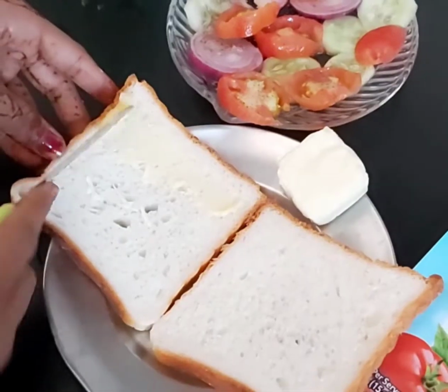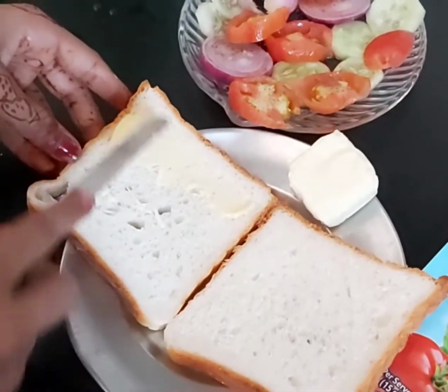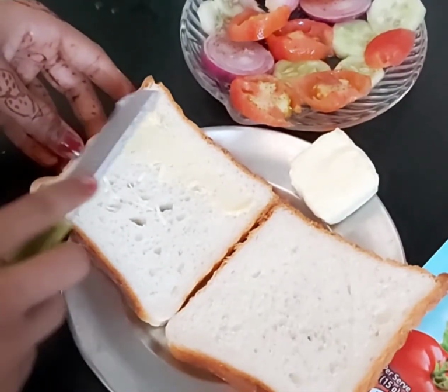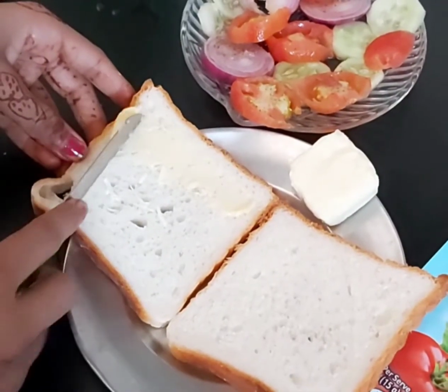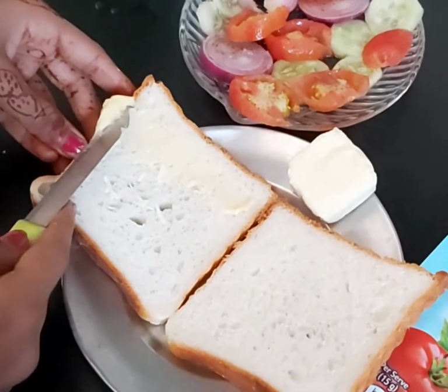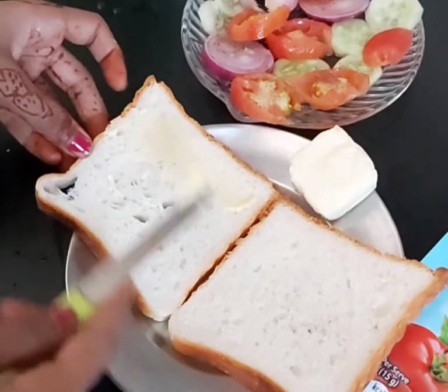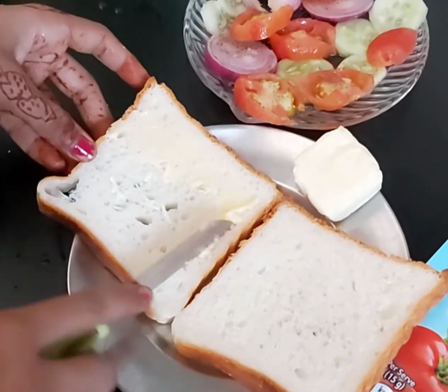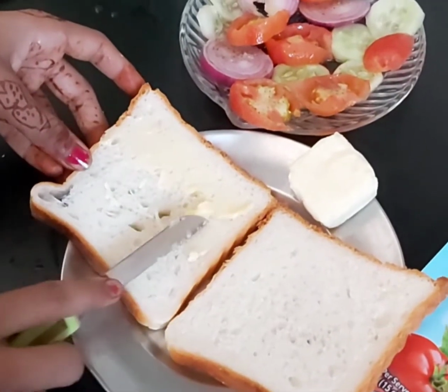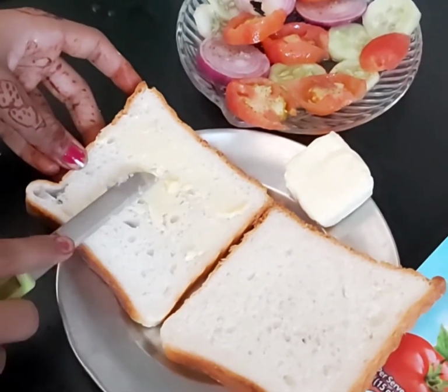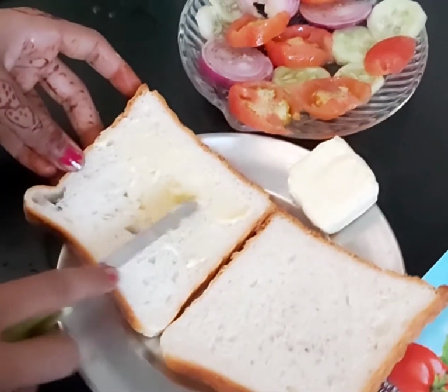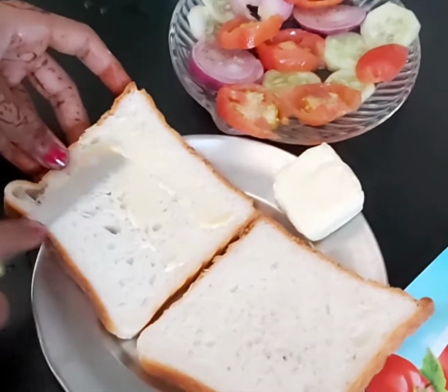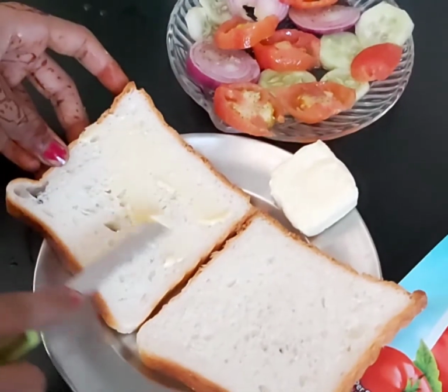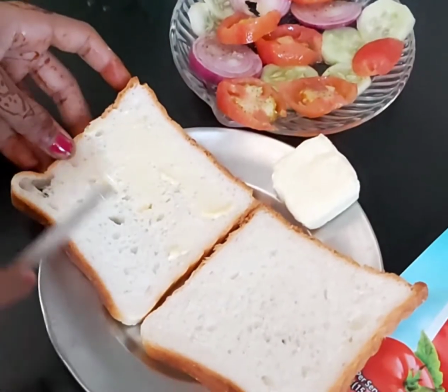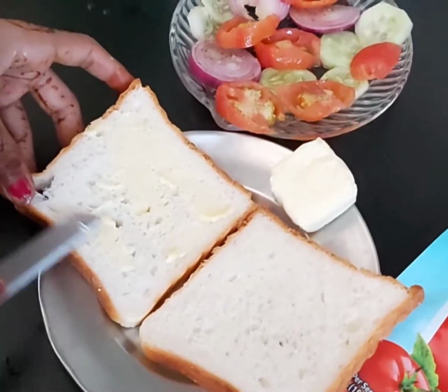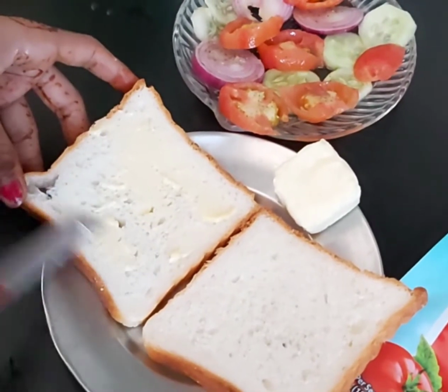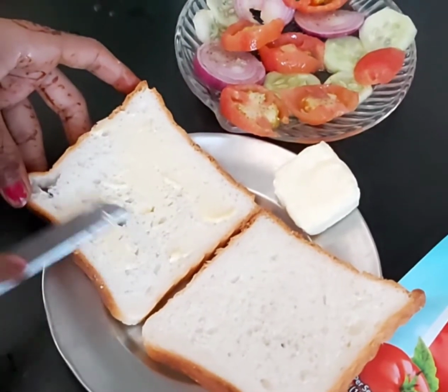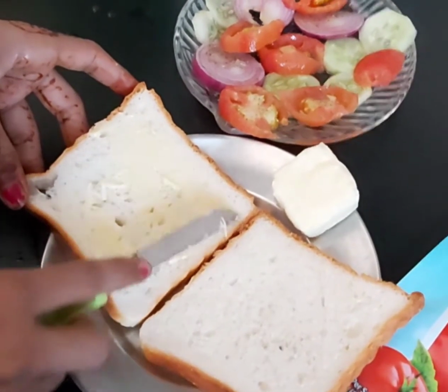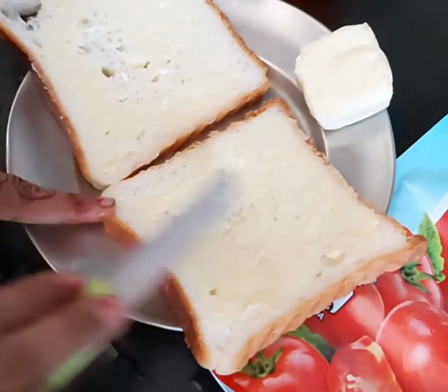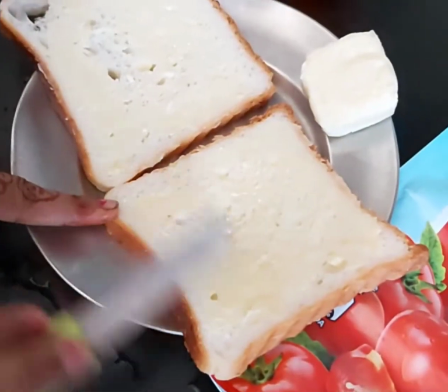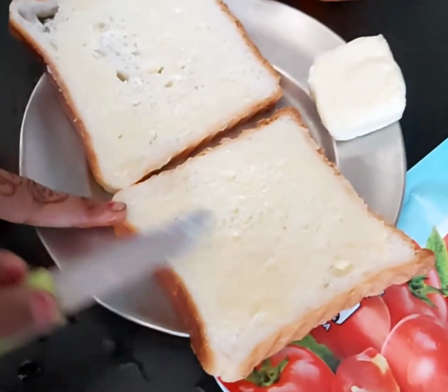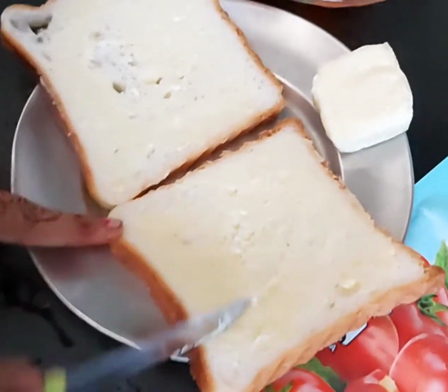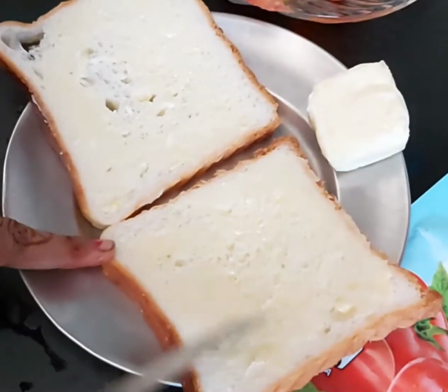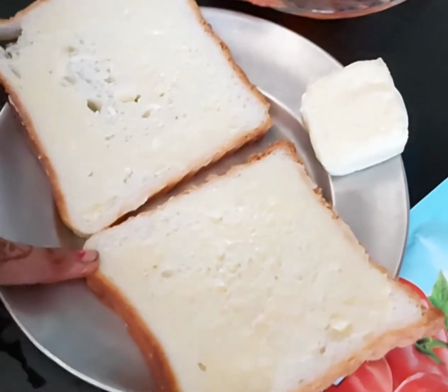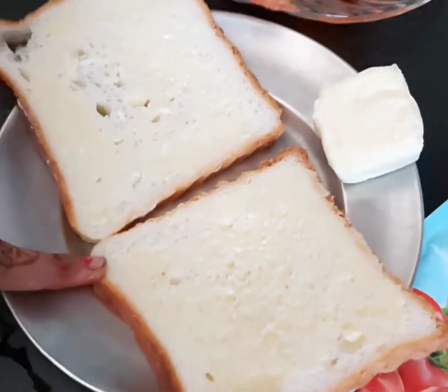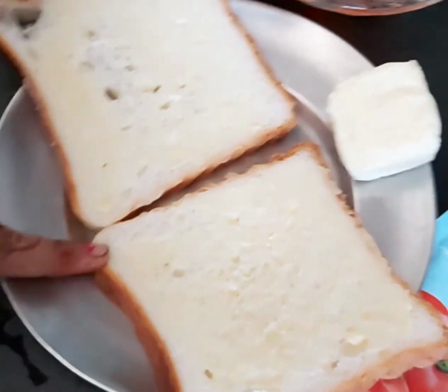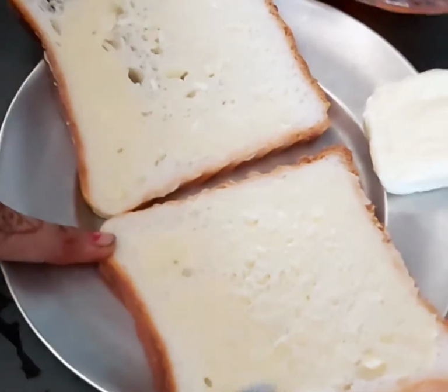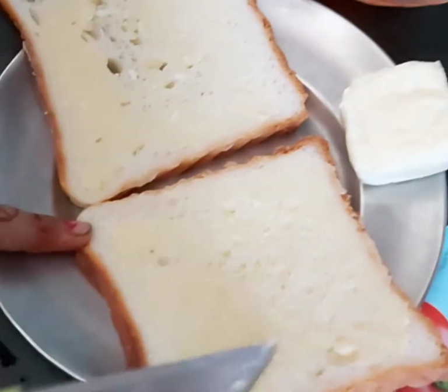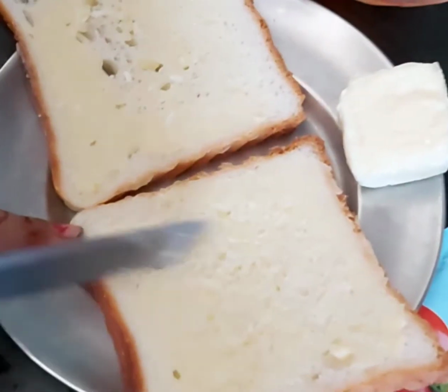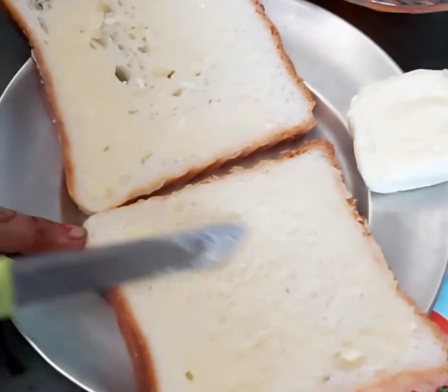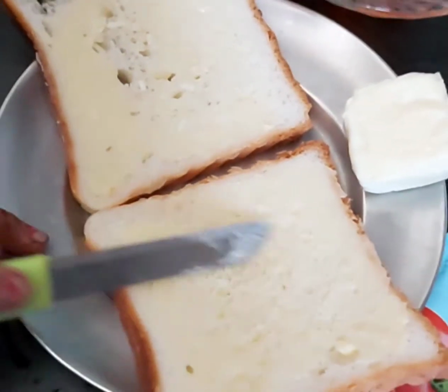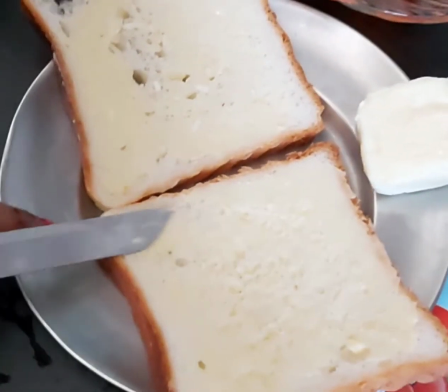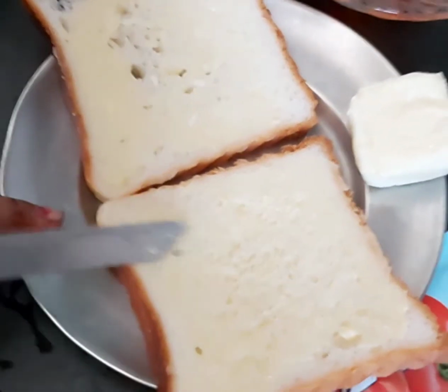First of all, we have to add a little butter. We have added a little butter on the bread slices. Now we will go to the next step.